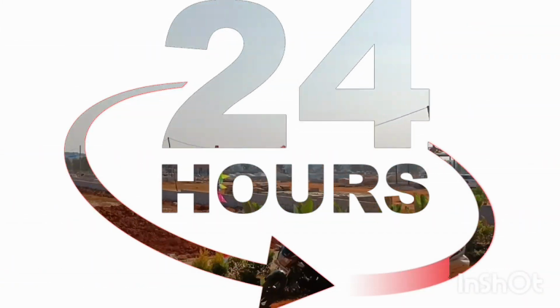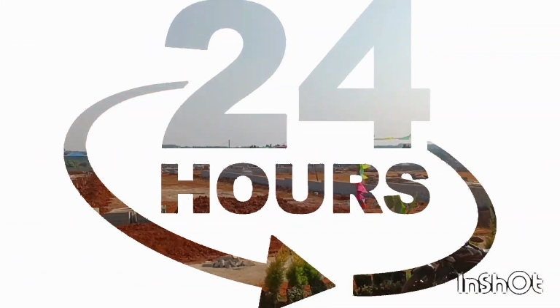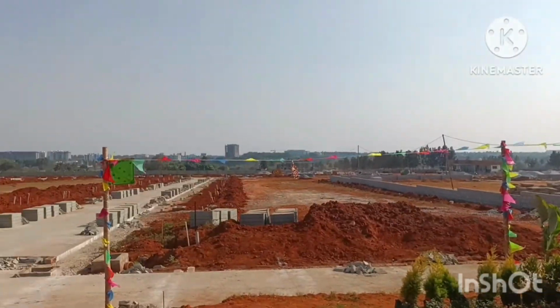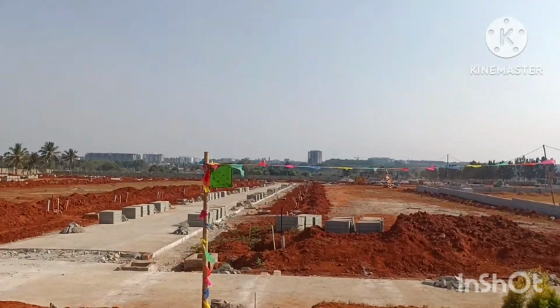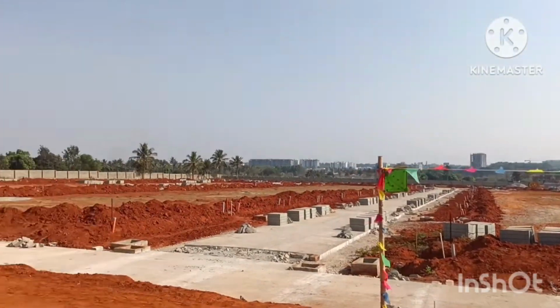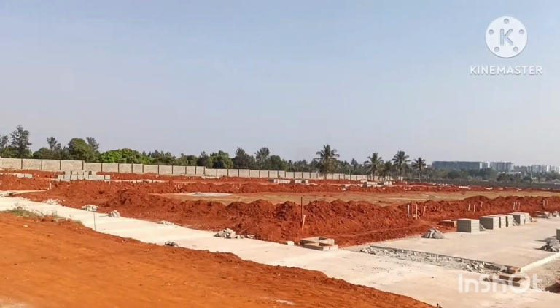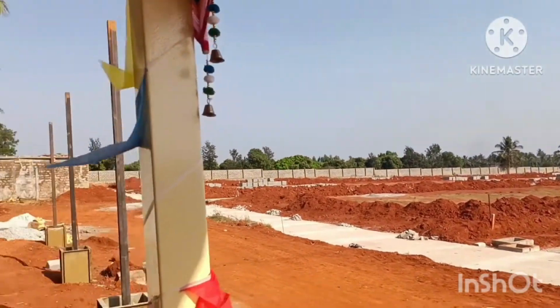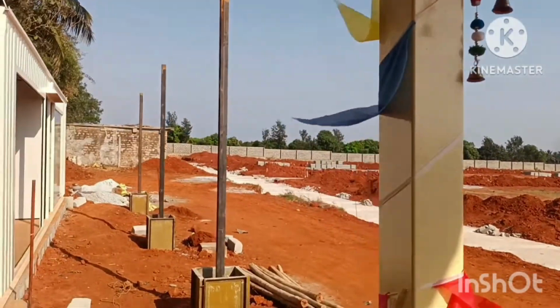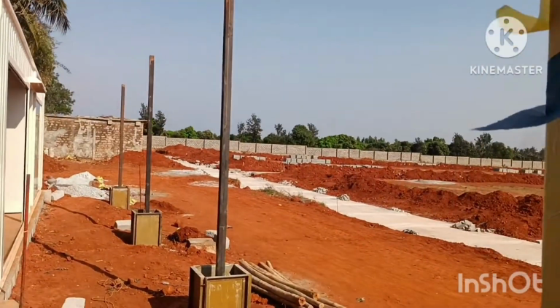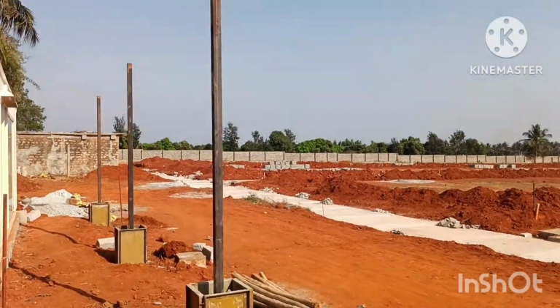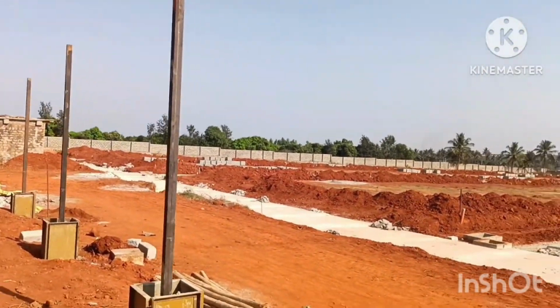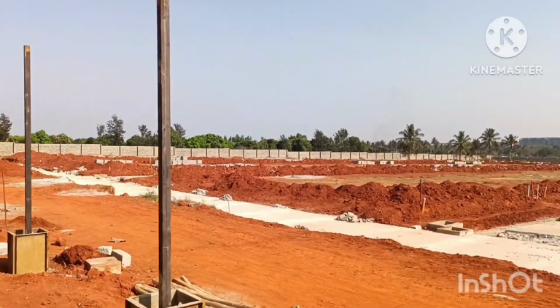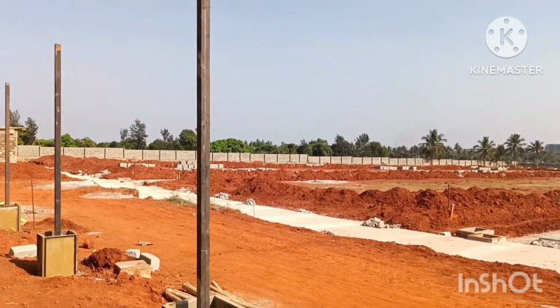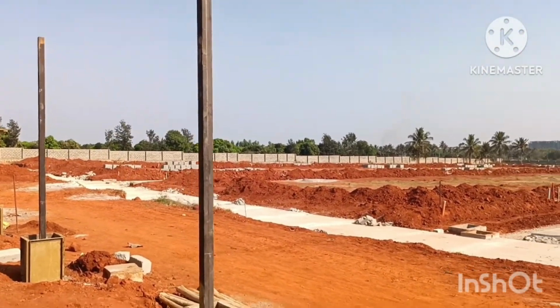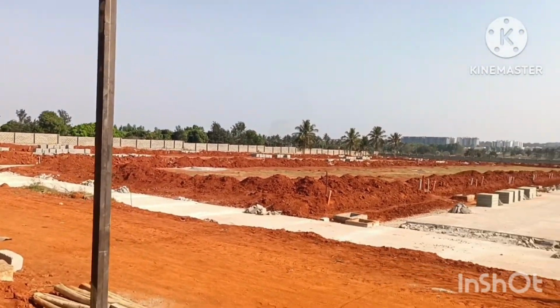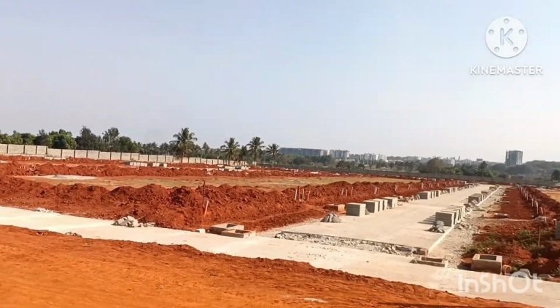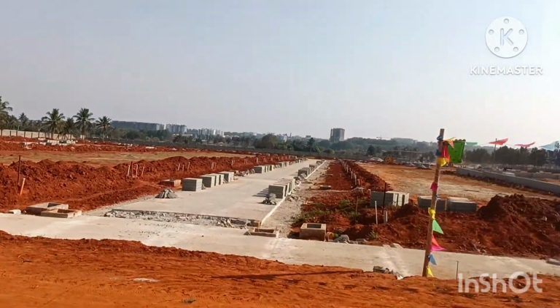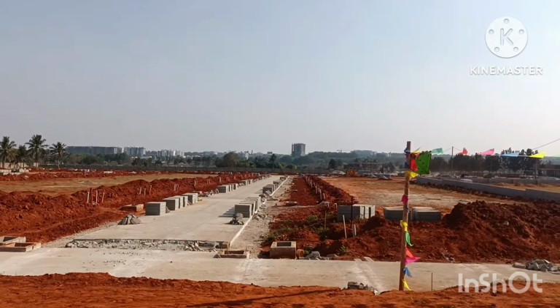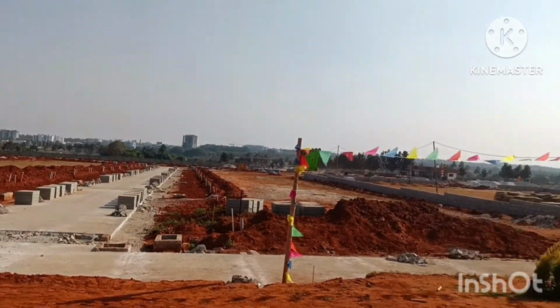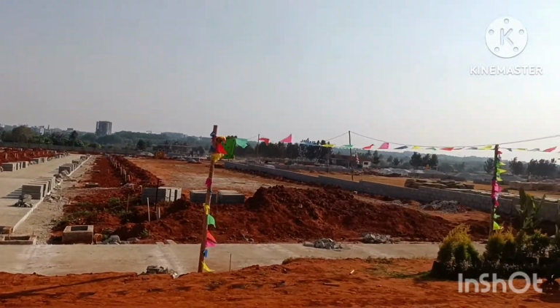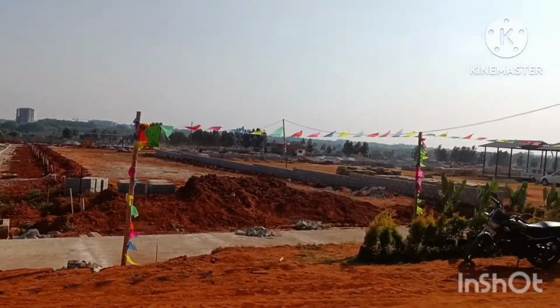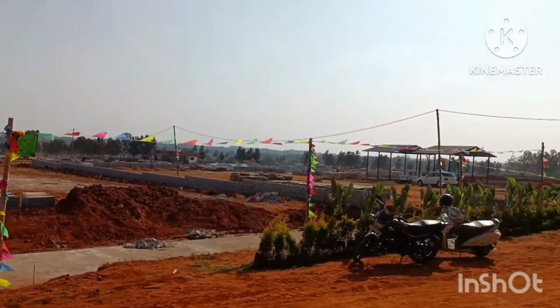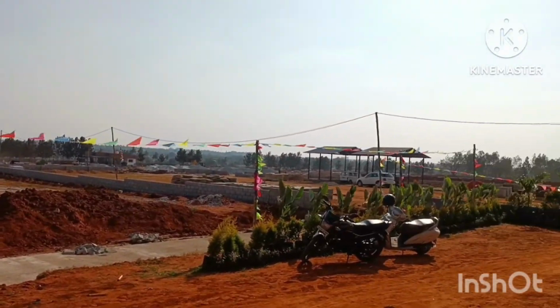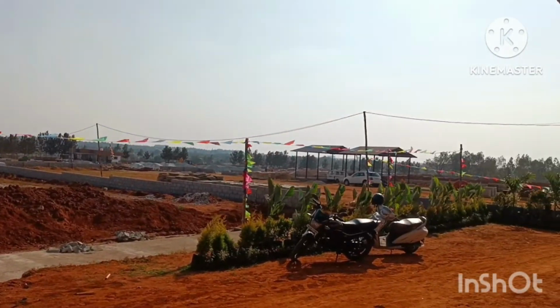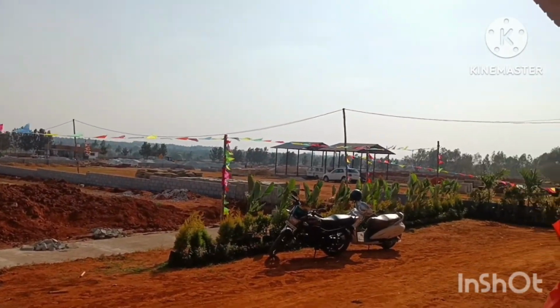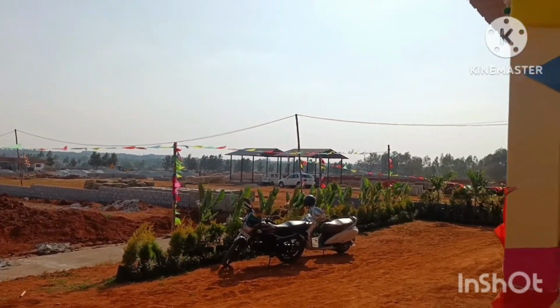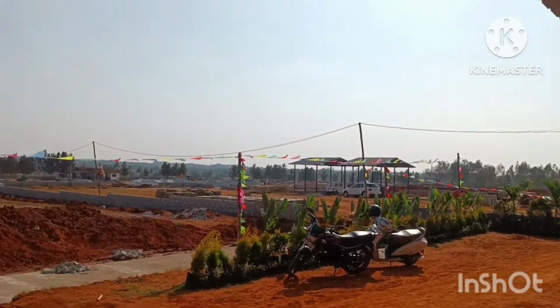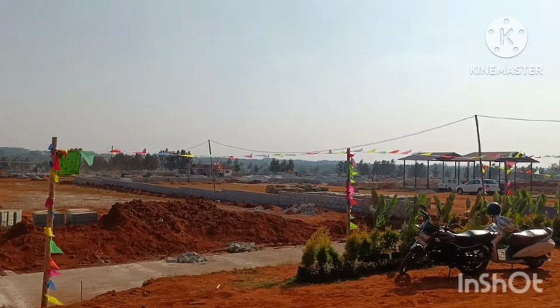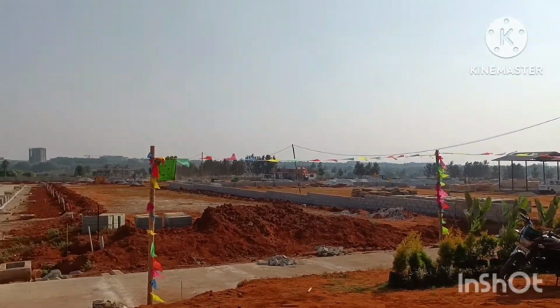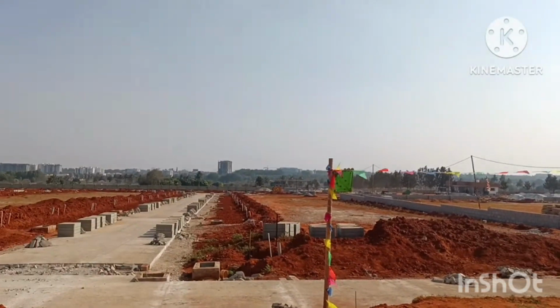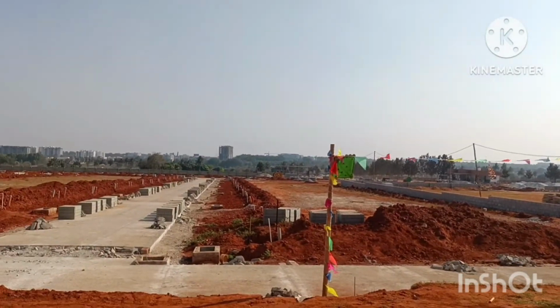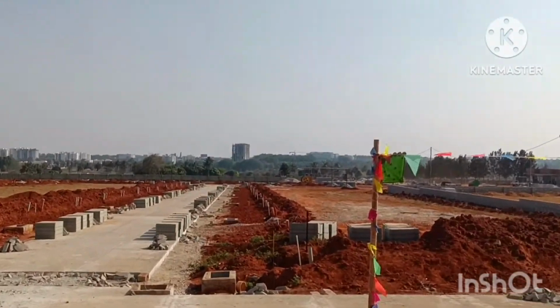In today's video, I have one of the finest villa plotted projects, located just before Airport Road and minutes drive to KIADB Aerospace Park. There is very easy access from STRR and IVC Road to other parts of the city from the project.